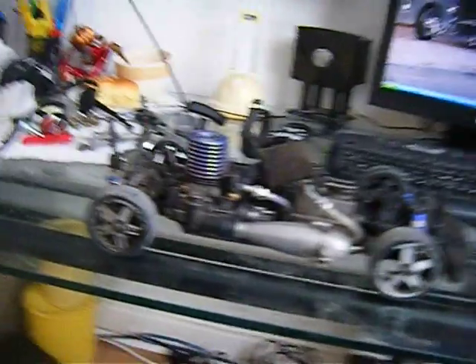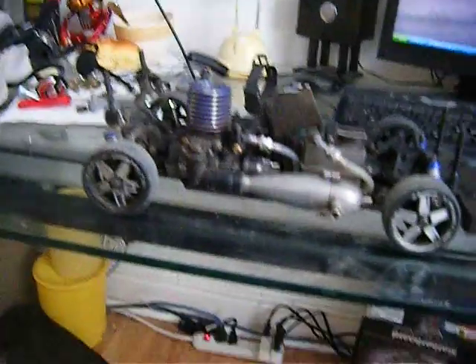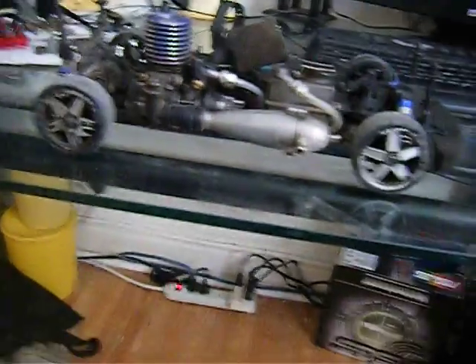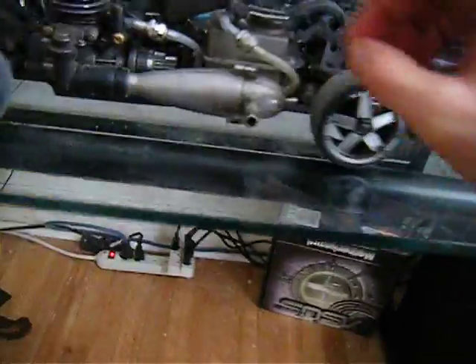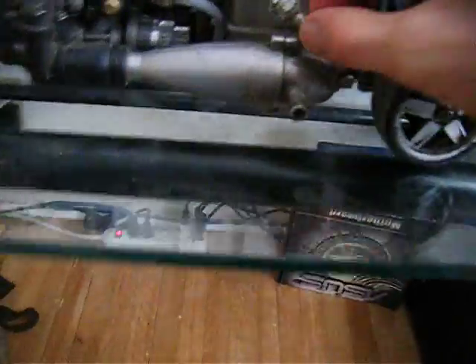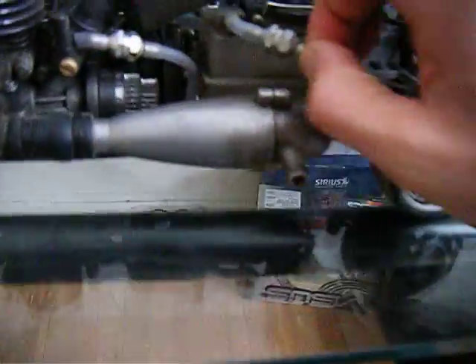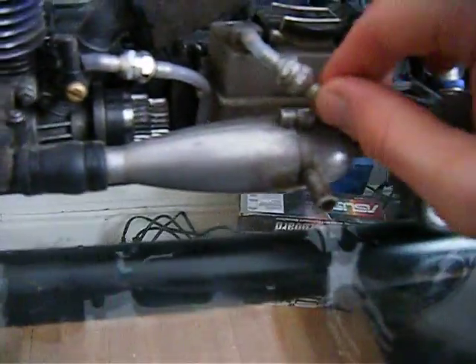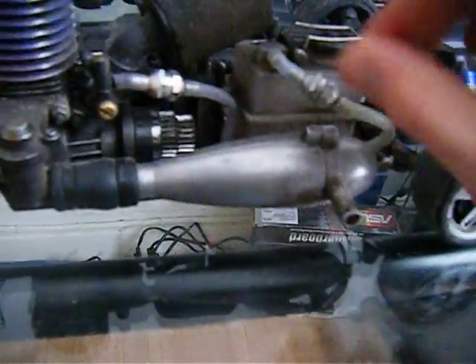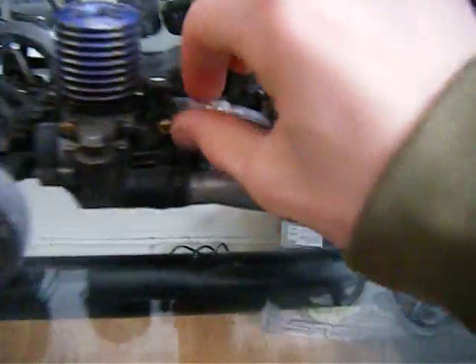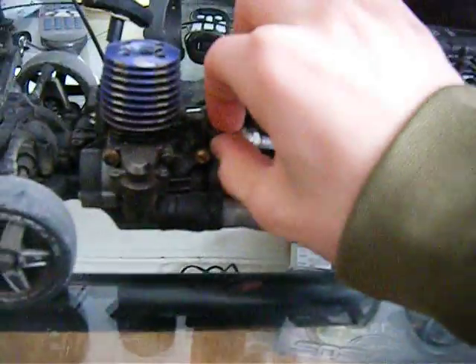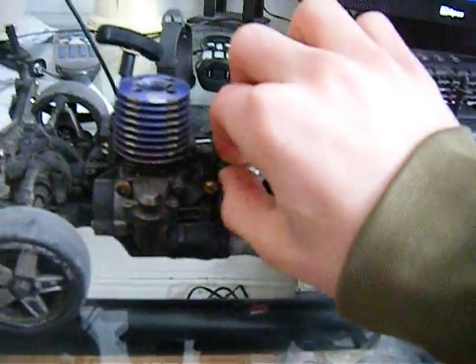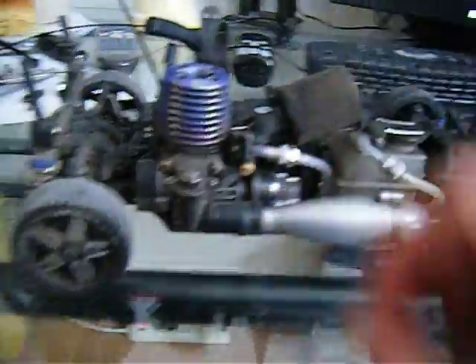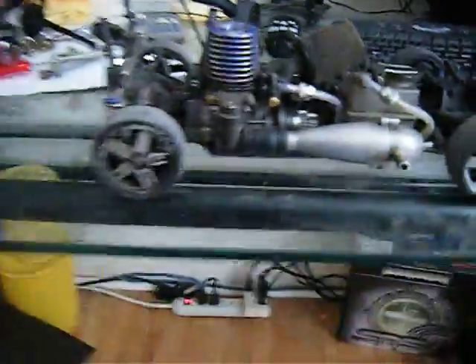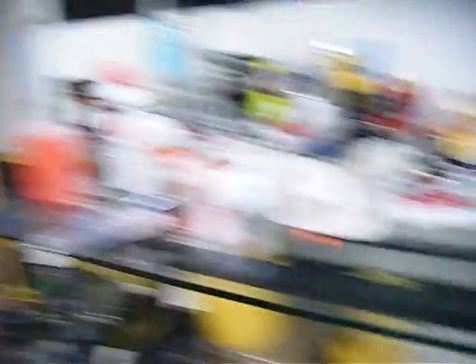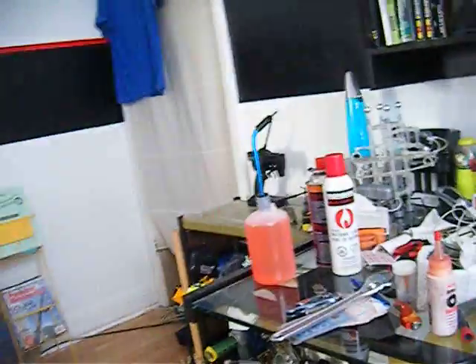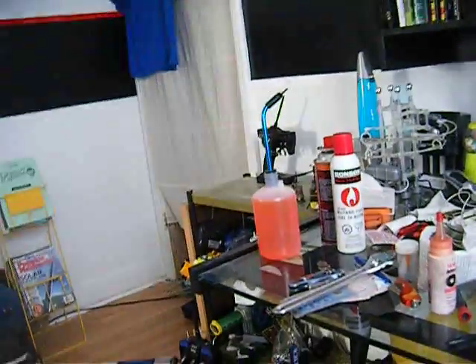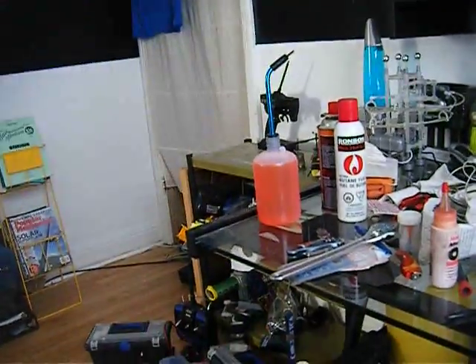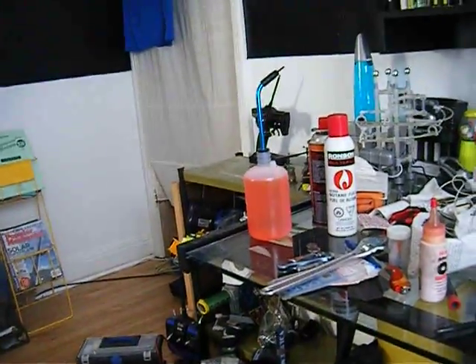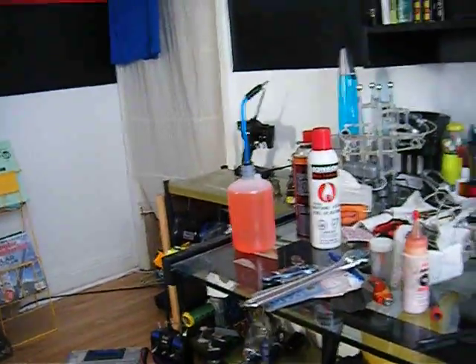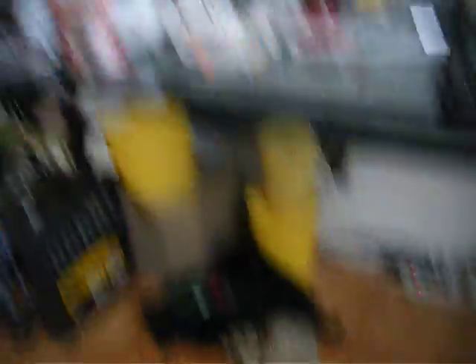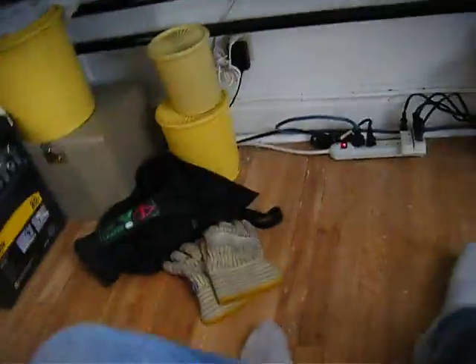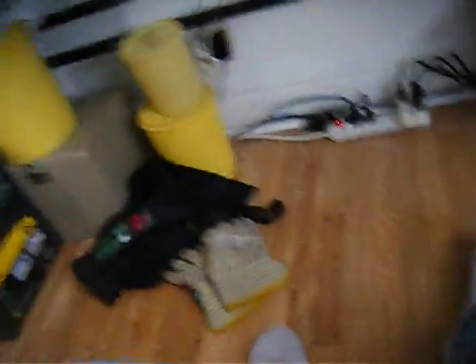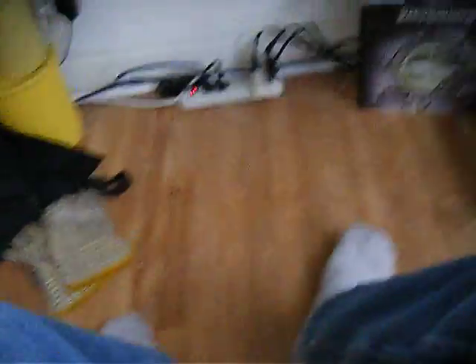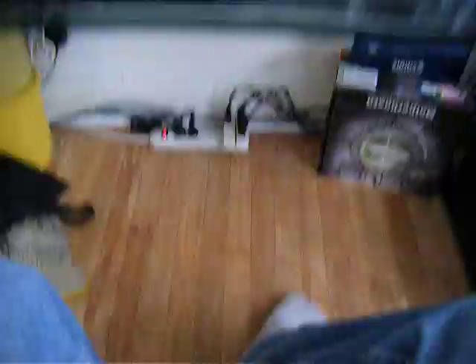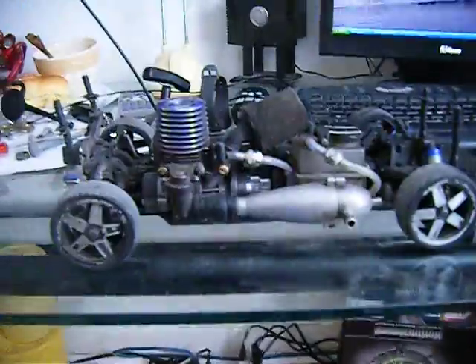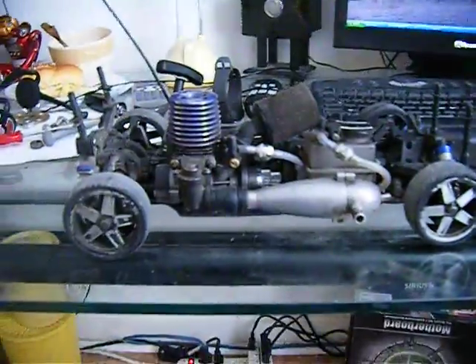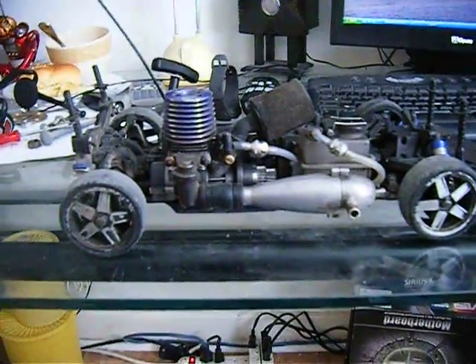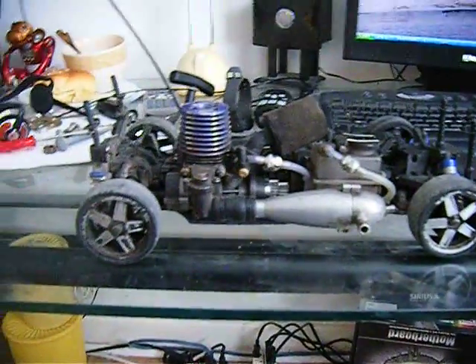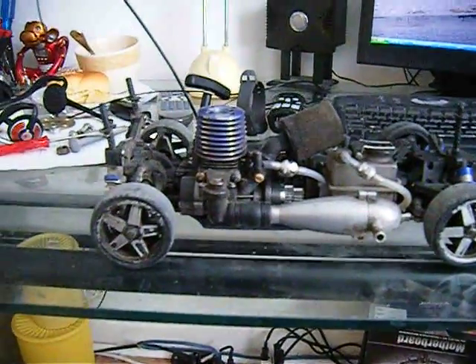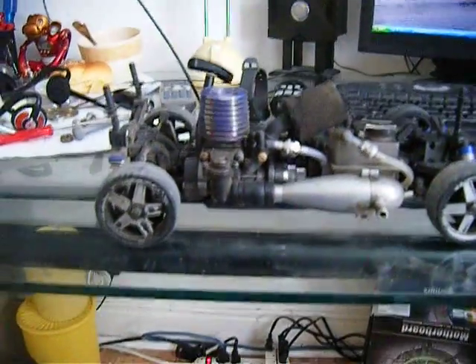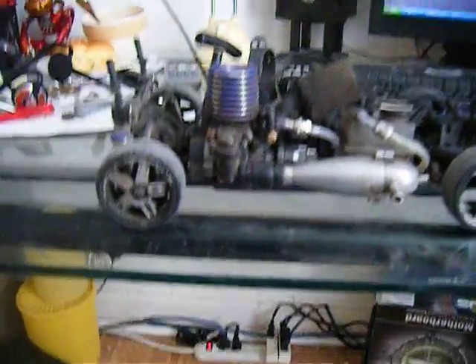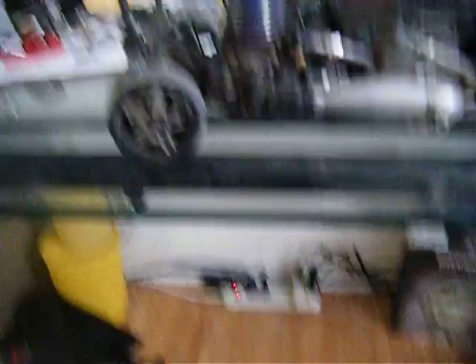Unfortunately with work, I won't be able to do any of that. It's hard enough keeping this thing running. I have that much fuel left, and after that, who knows? I may buy some more, but we'll see. Hopefully I don't crash it.